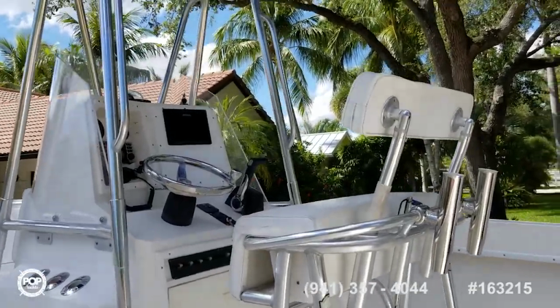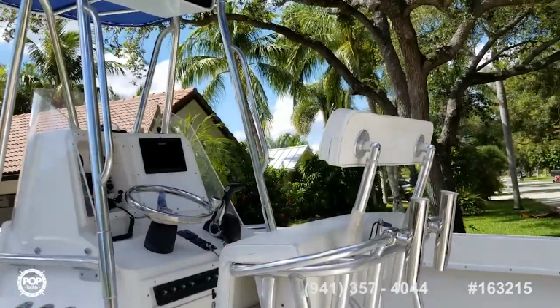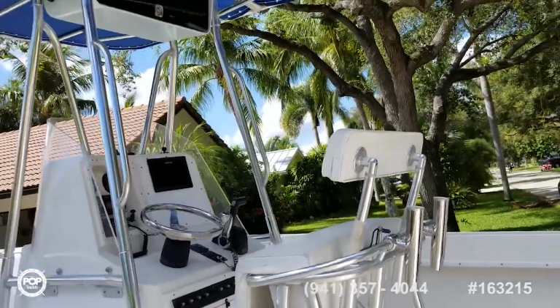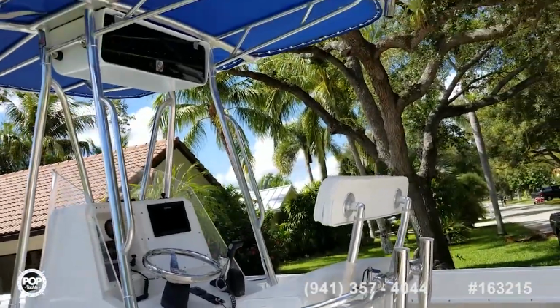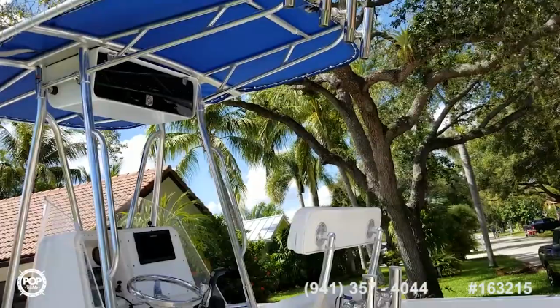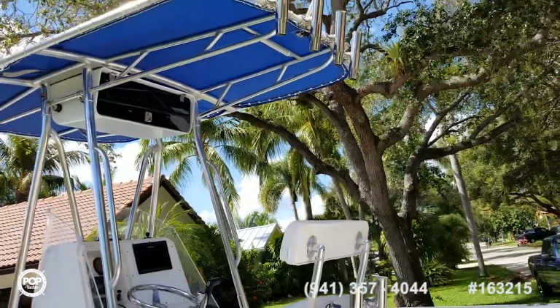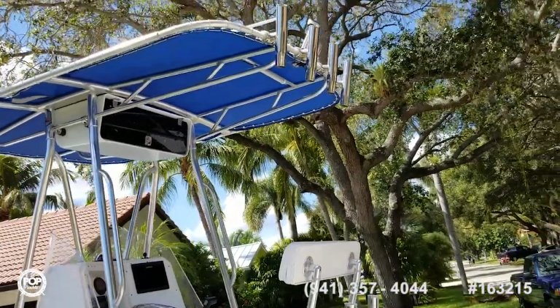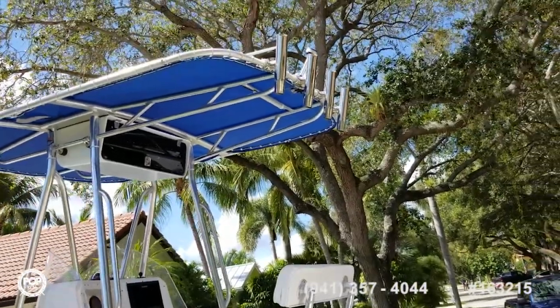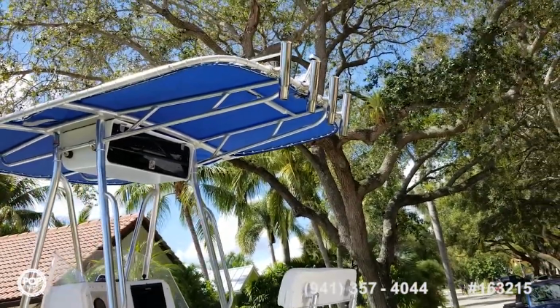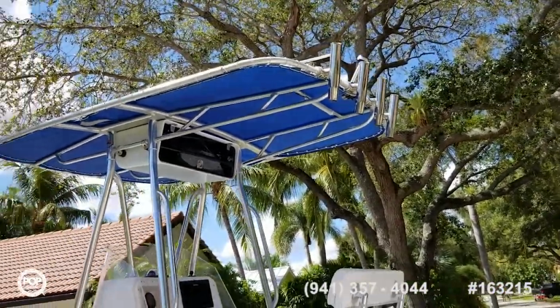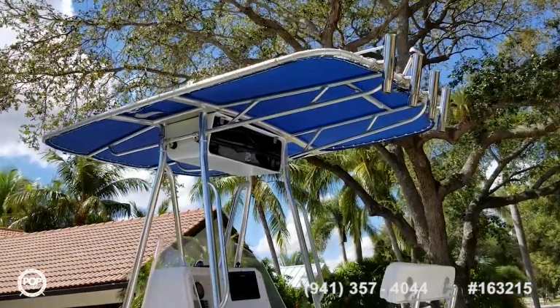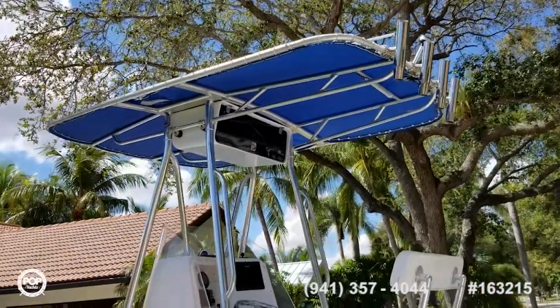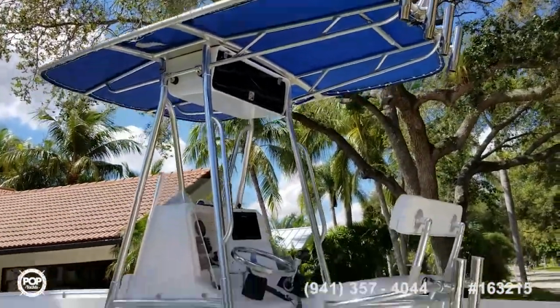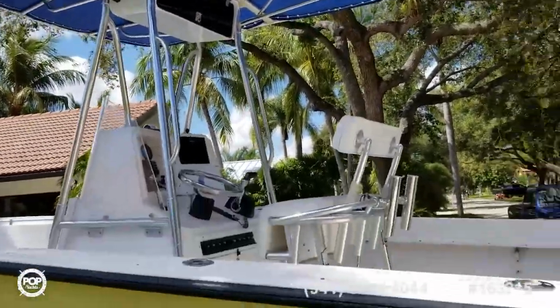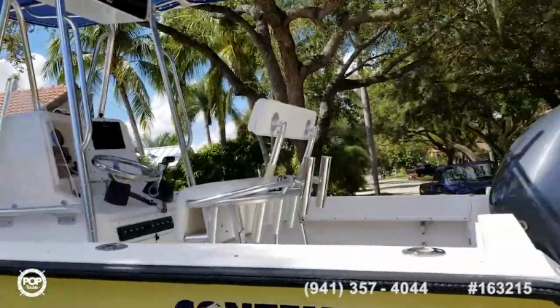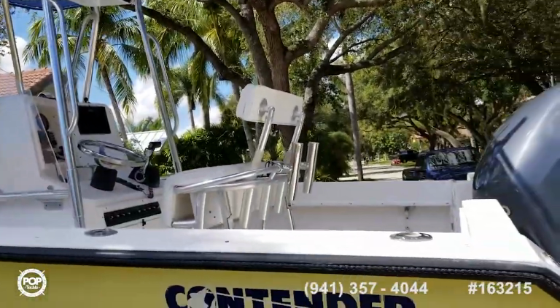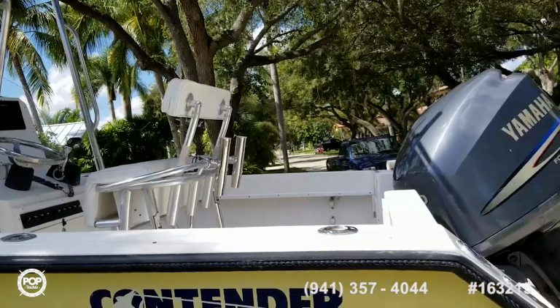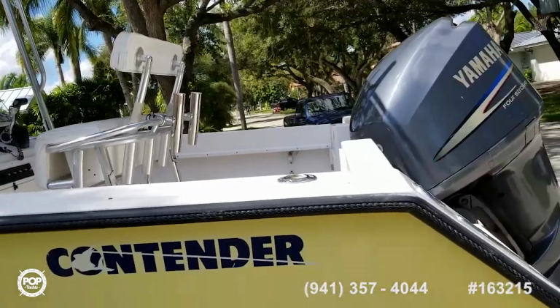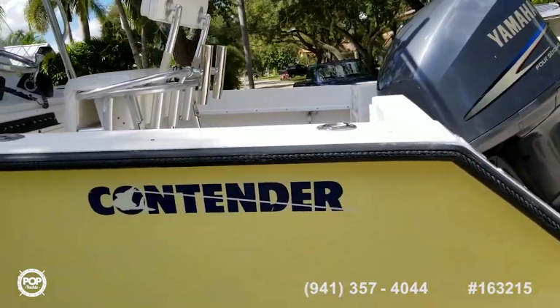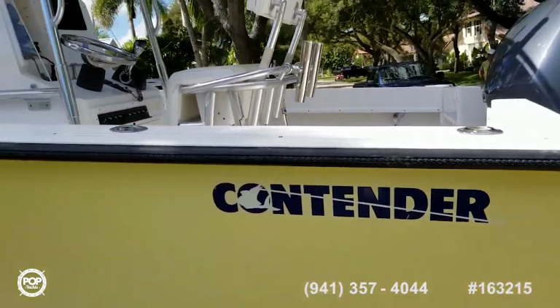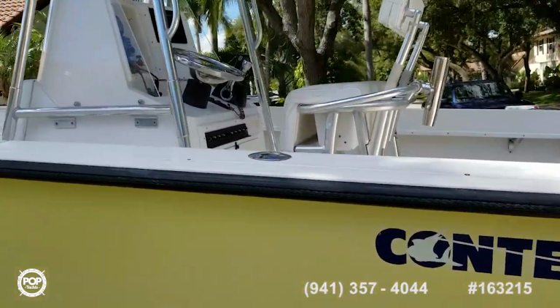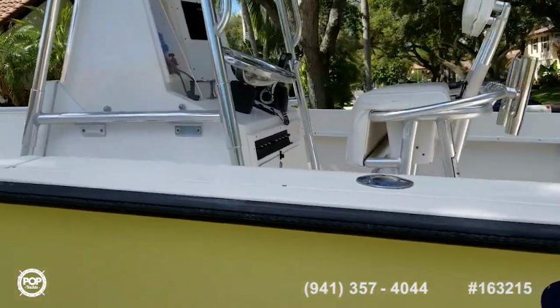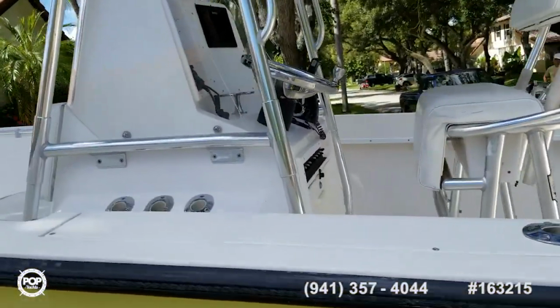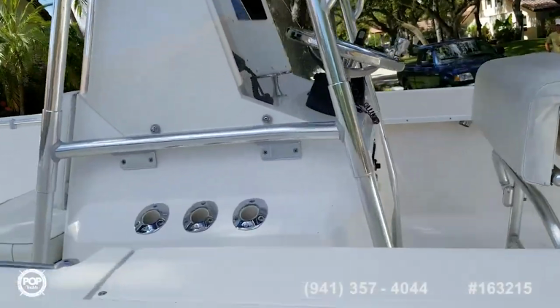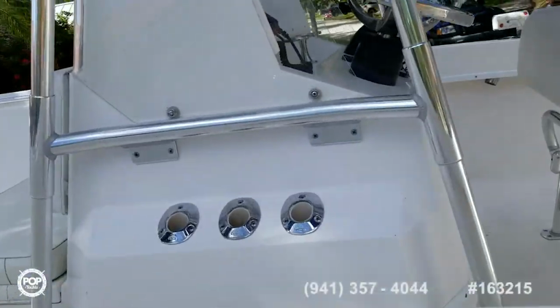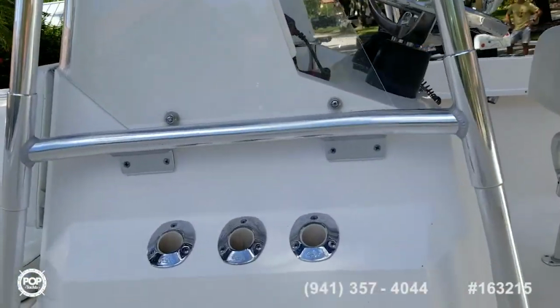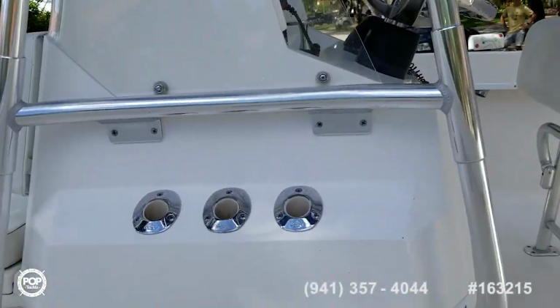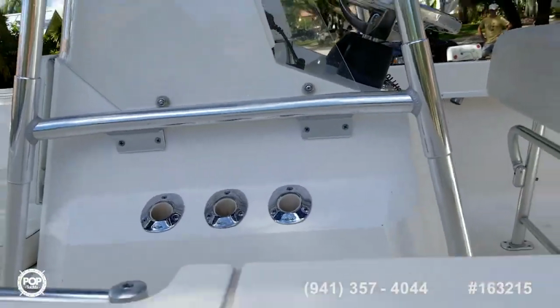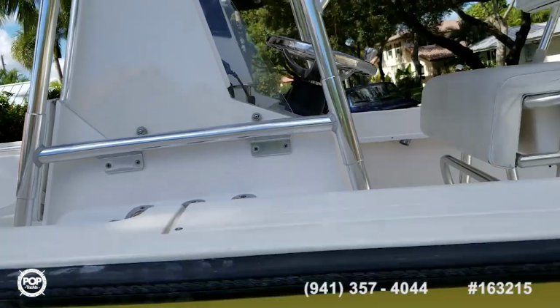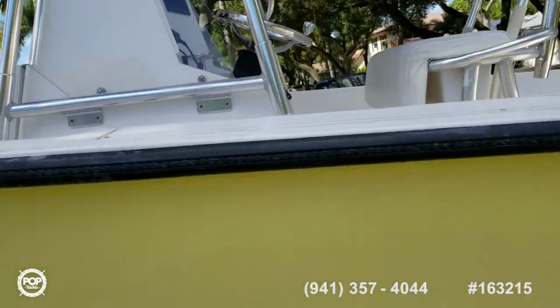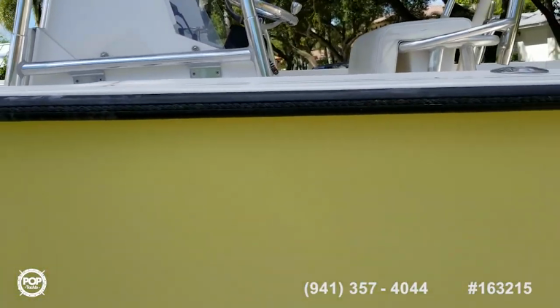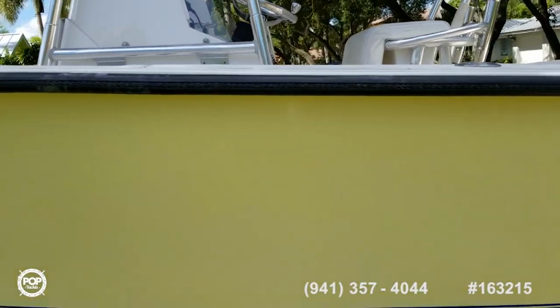Set up for fishing. Got 16 rod holders — 6 rocket launchers and 10 built-in, plus some built in on each side of the console.